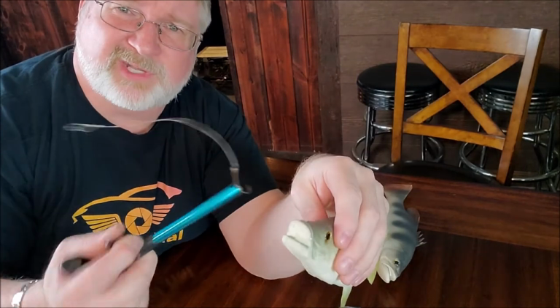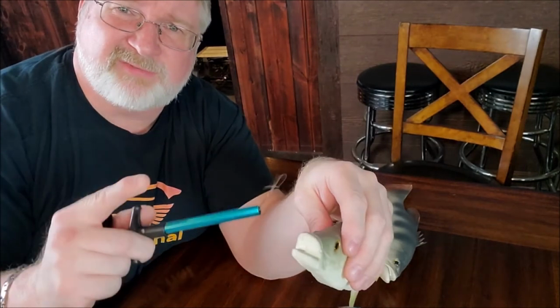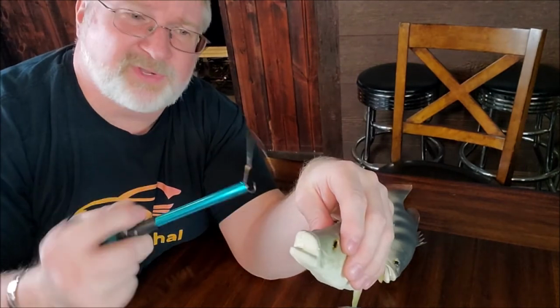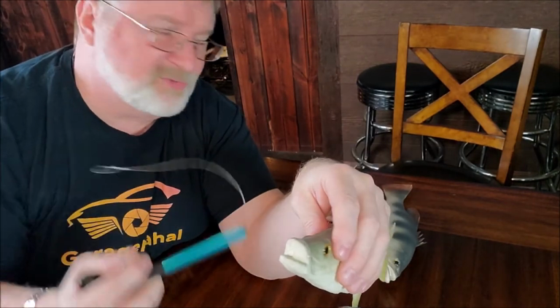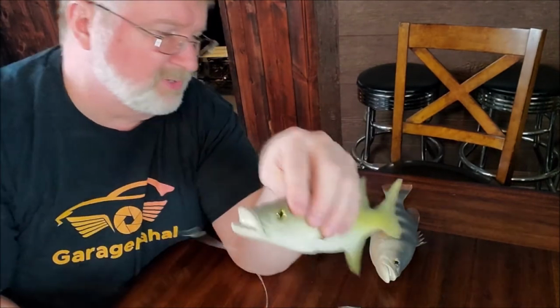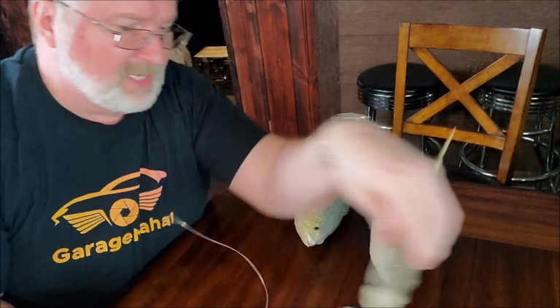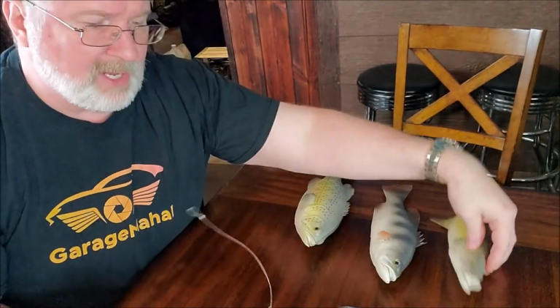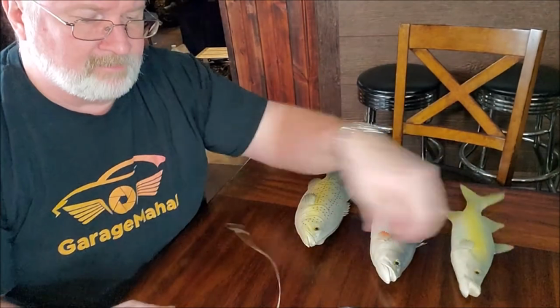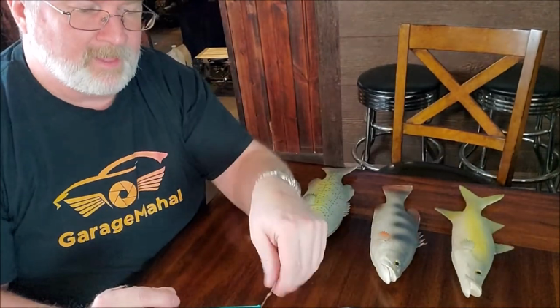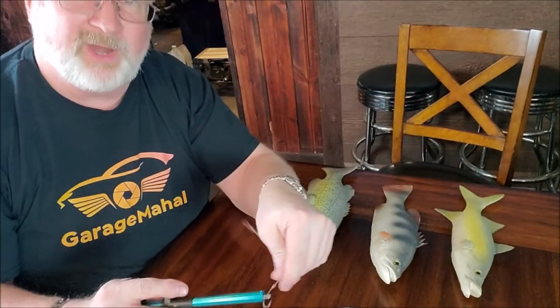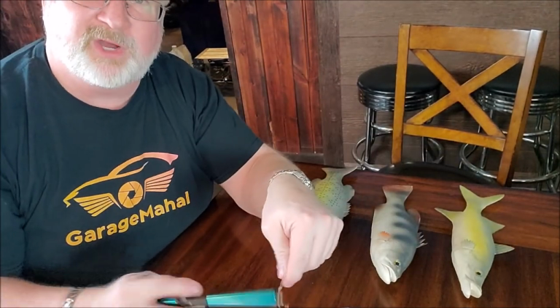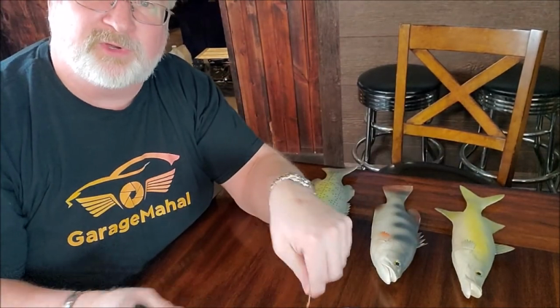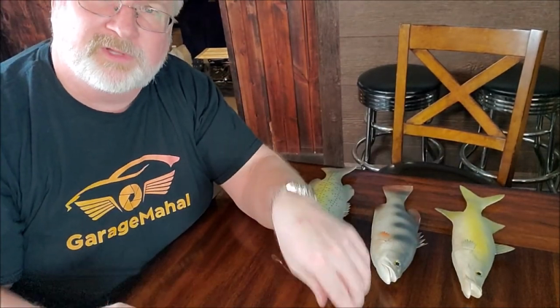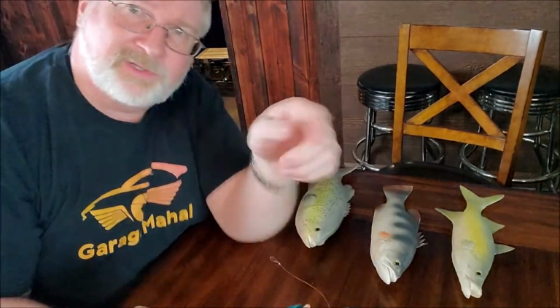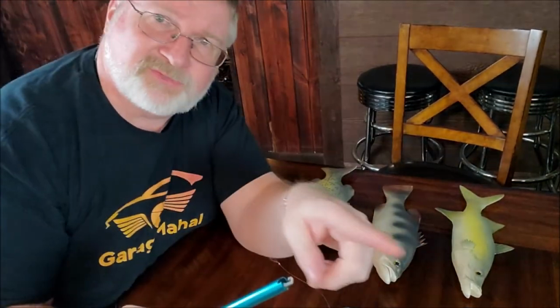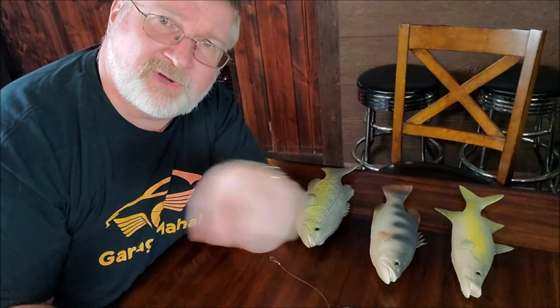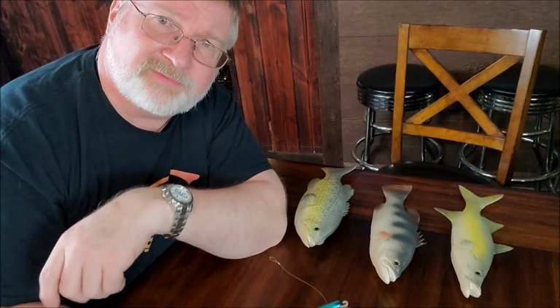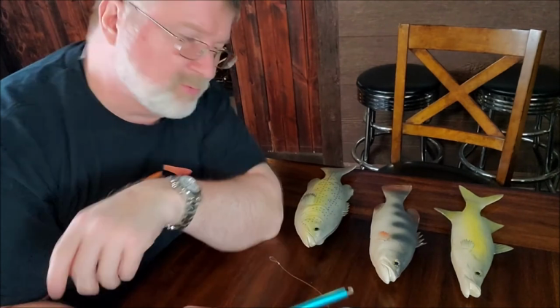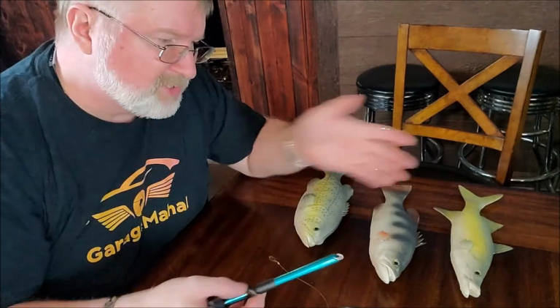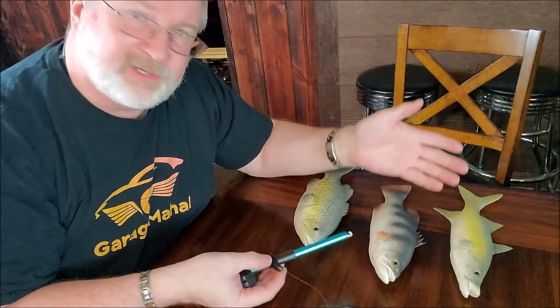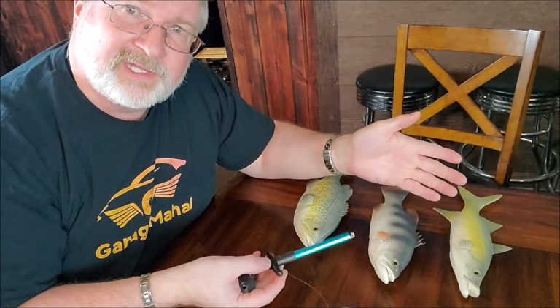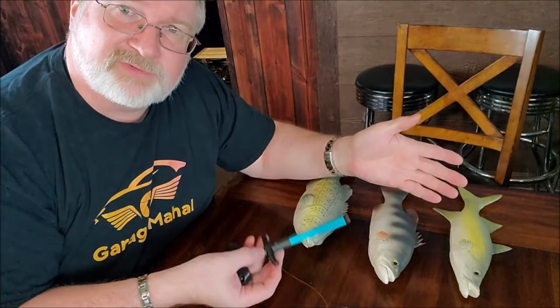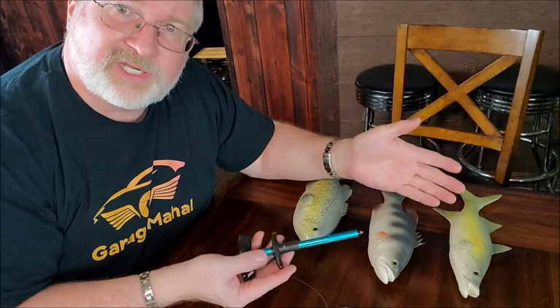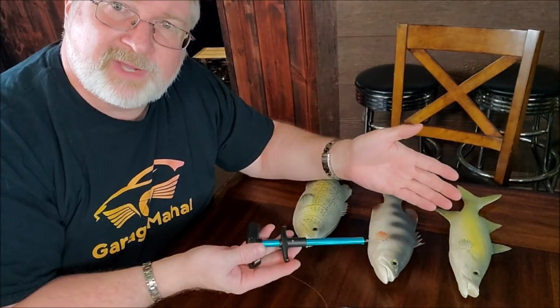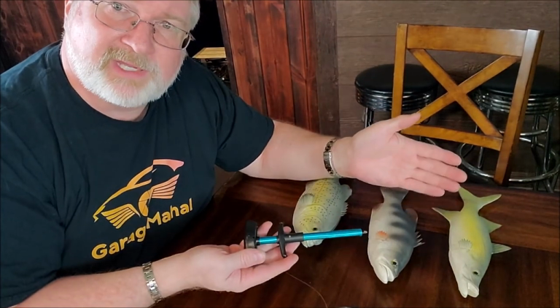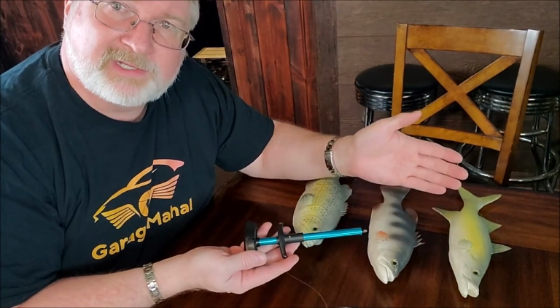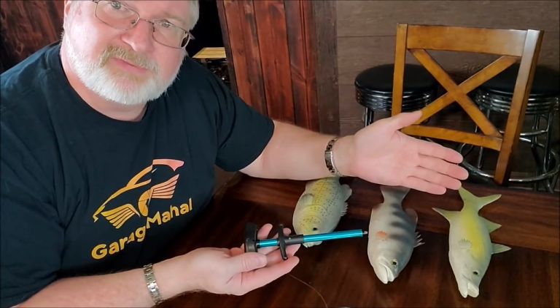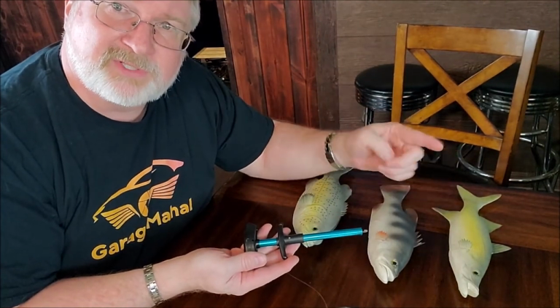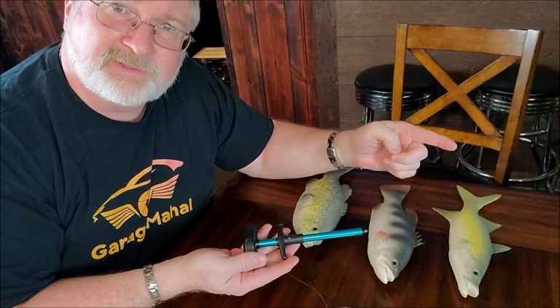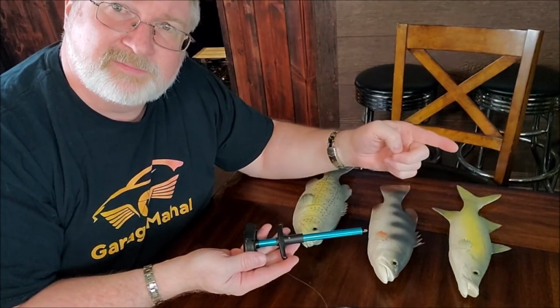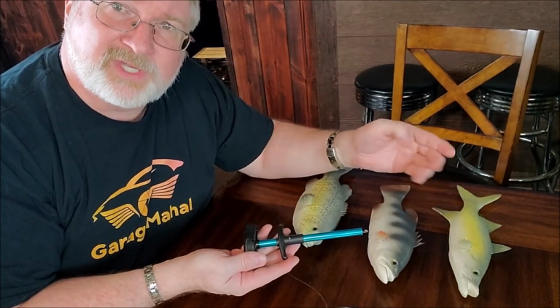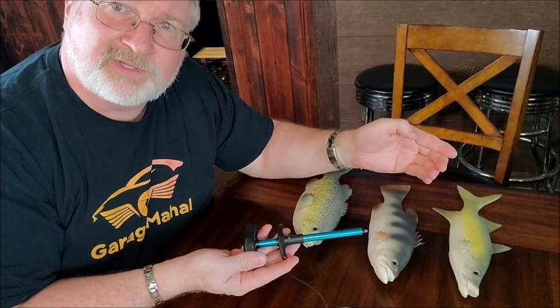If that fish has any type of teeth or one of those really sandy-type jaws, this is definitely going to save your fingers. Anyway, Brian from GarageMall — thanks for watching and thanks for checking out my fish hook remover. Be safe out there.